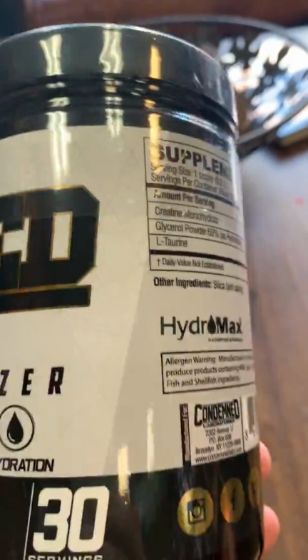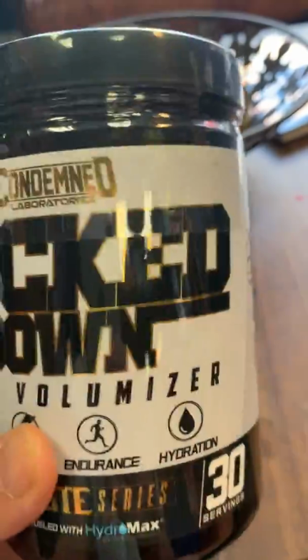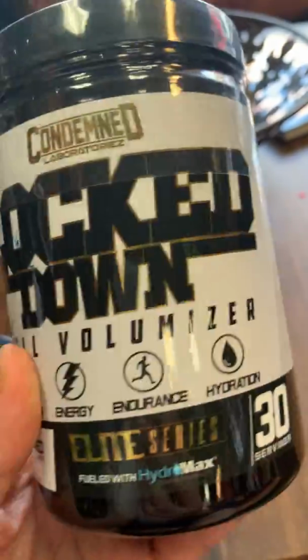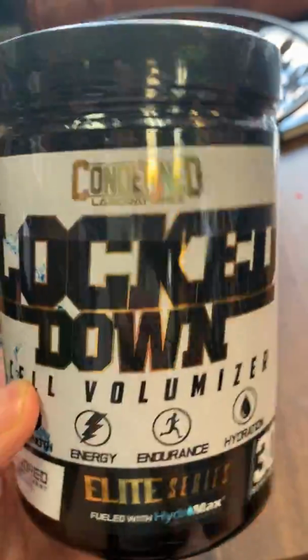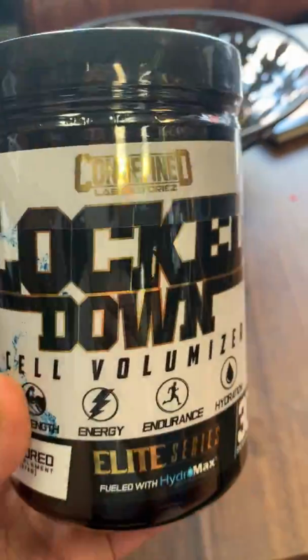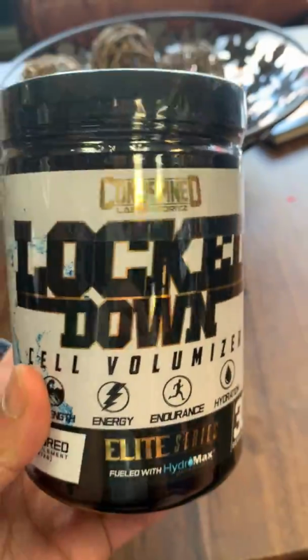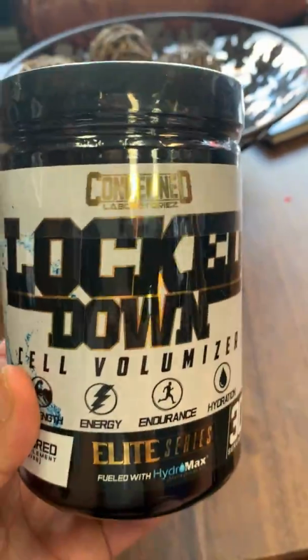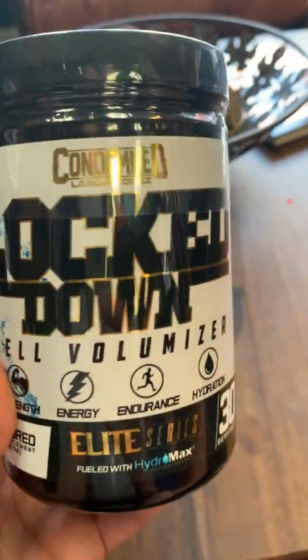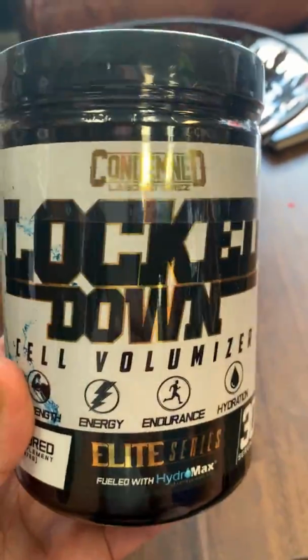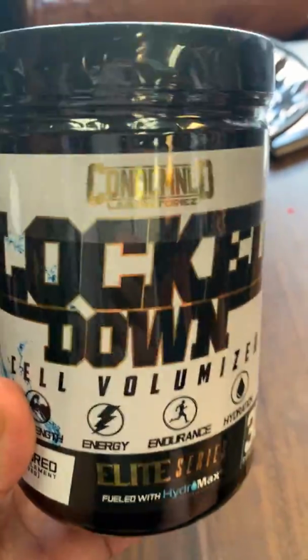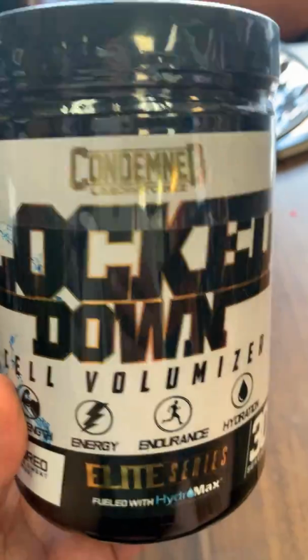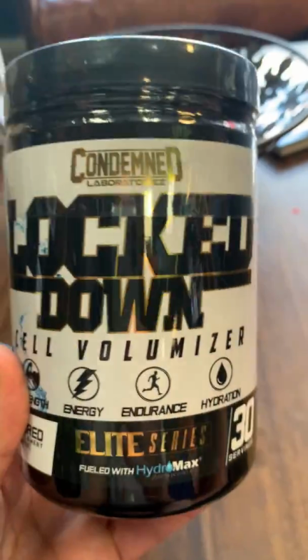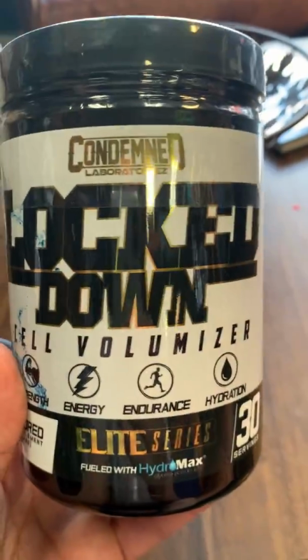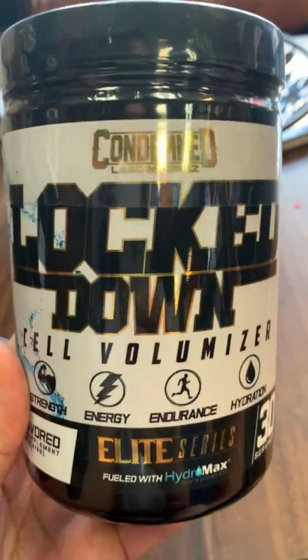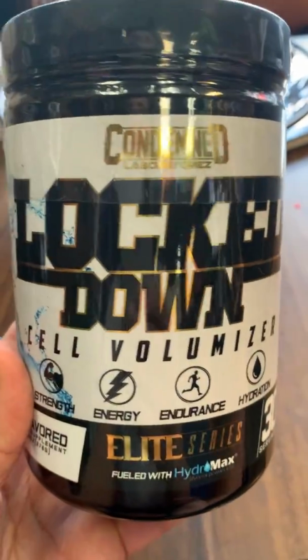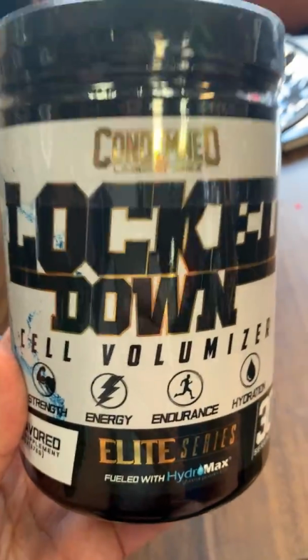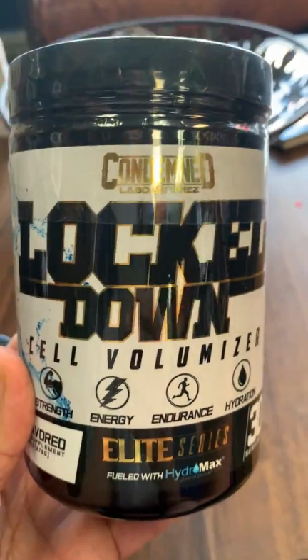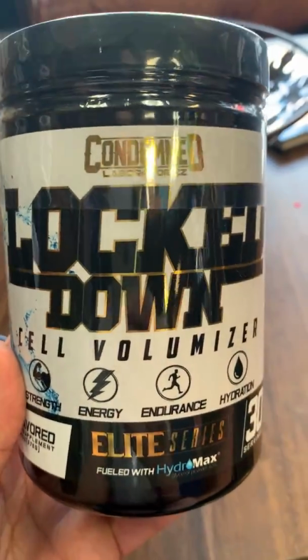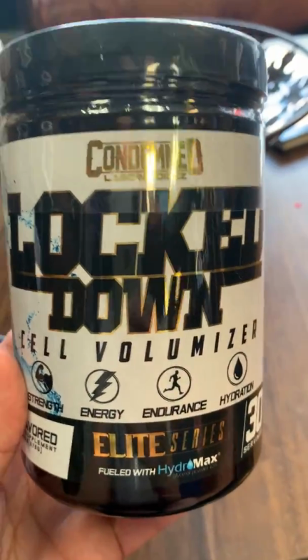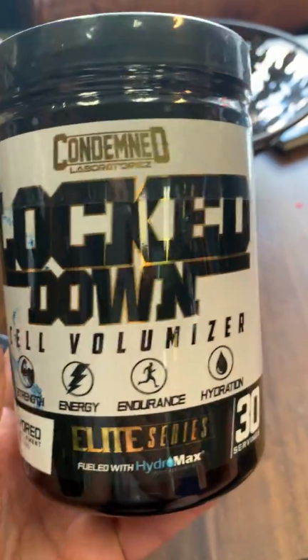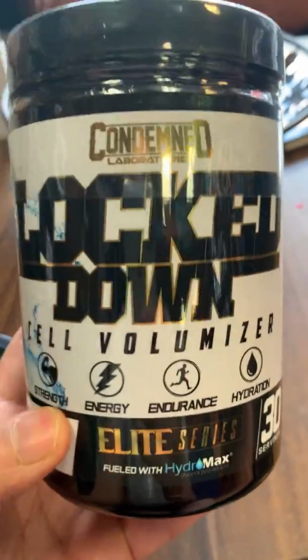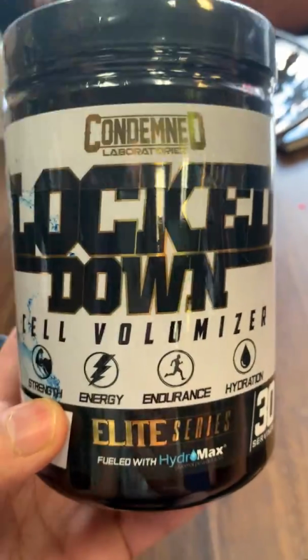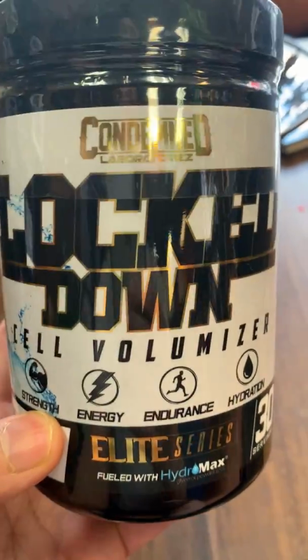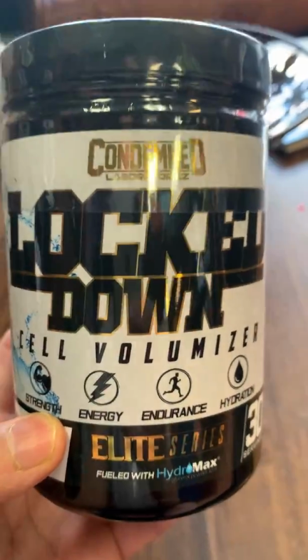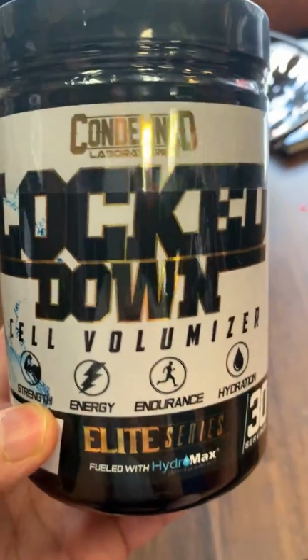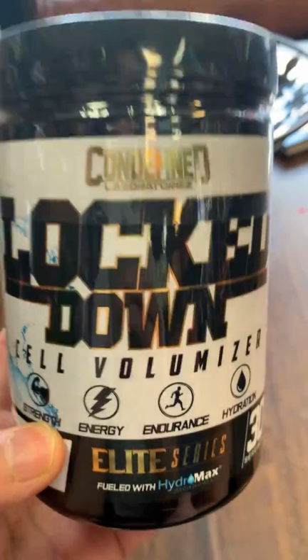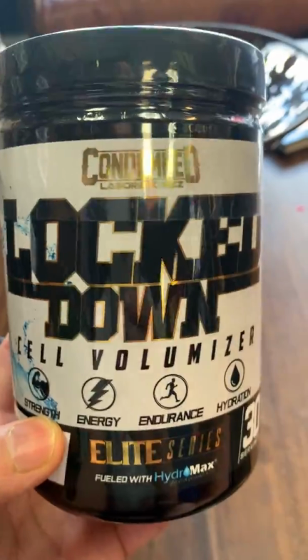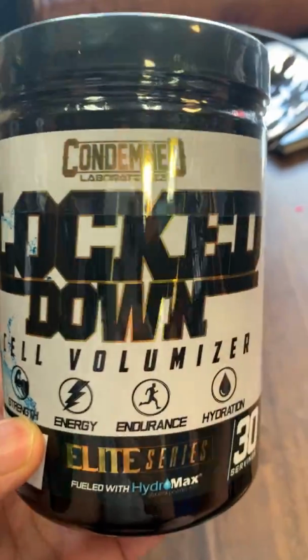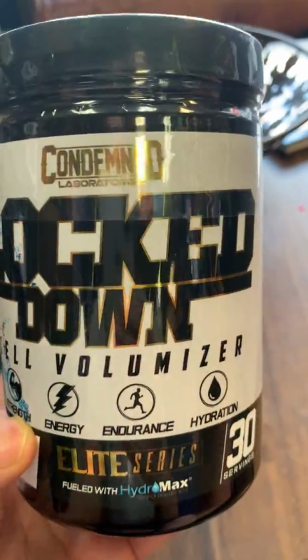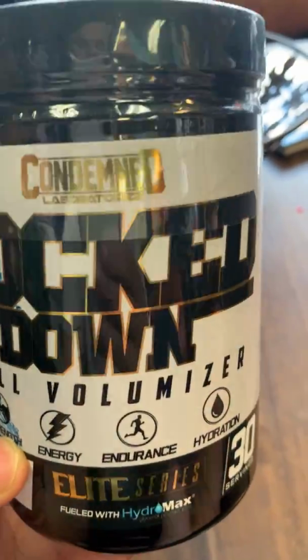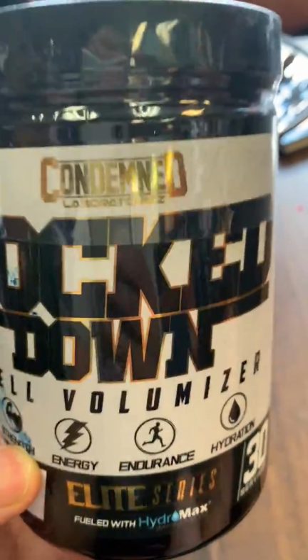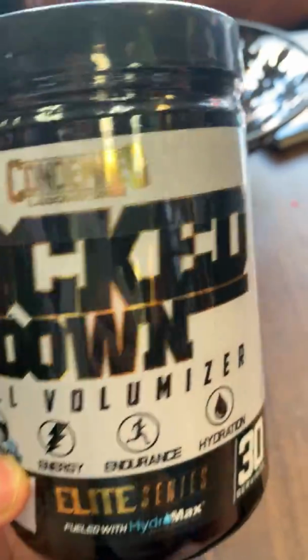Like I said, Lockdown can be taken by itself or stacked with your favorite pre-workout. It's available in unflavored and two other flavors if you don't want to use any pre-workouts. Power, endurance, muscle pumps — Lockdown will not disappoint.